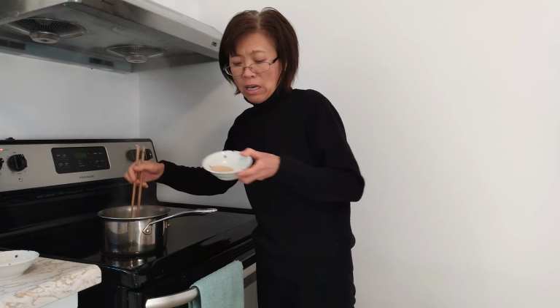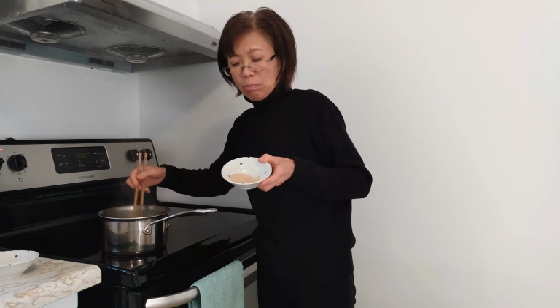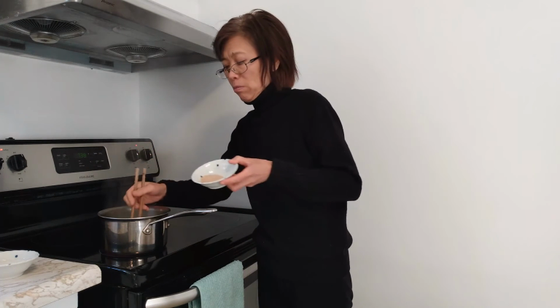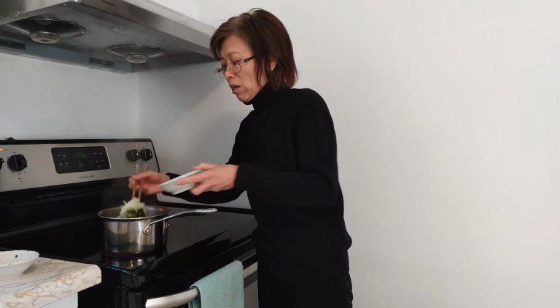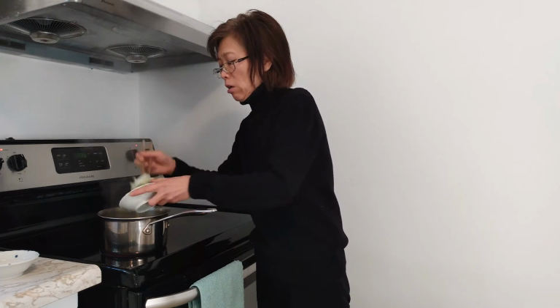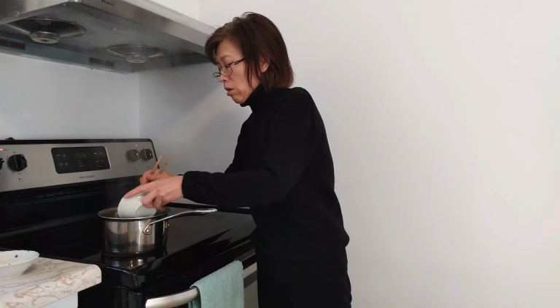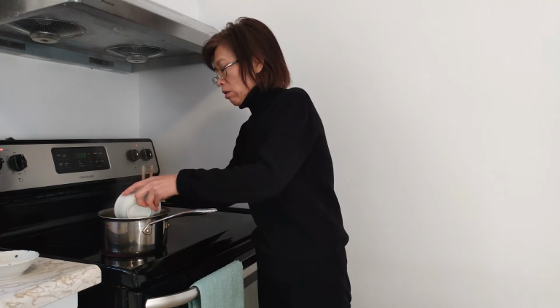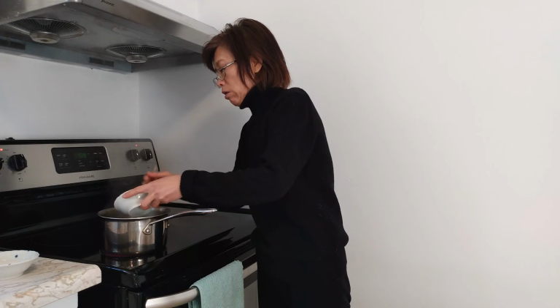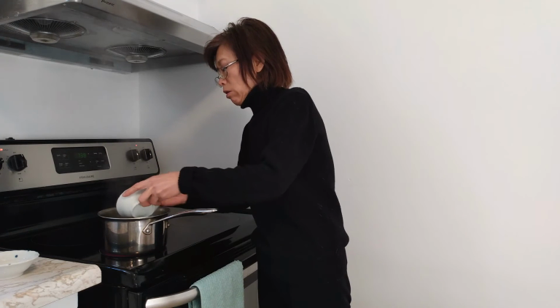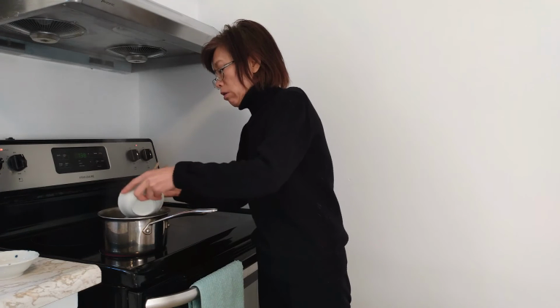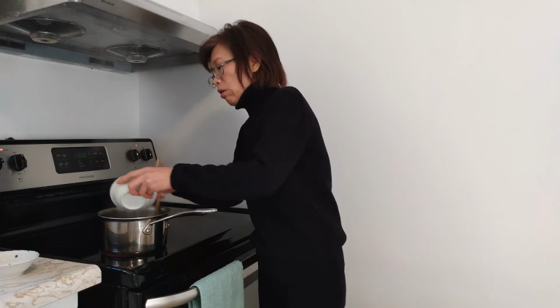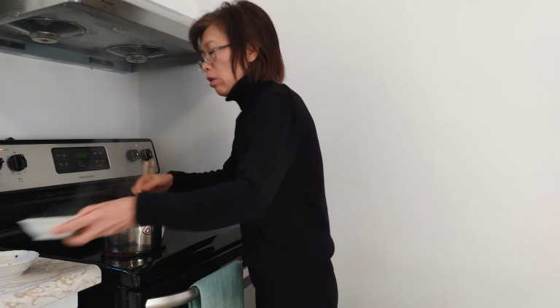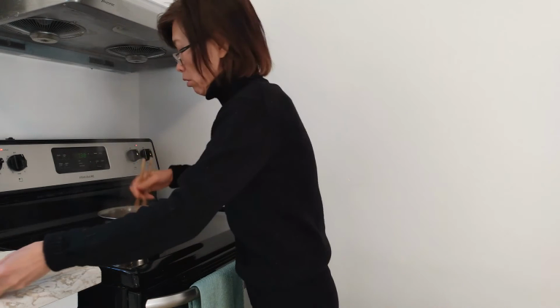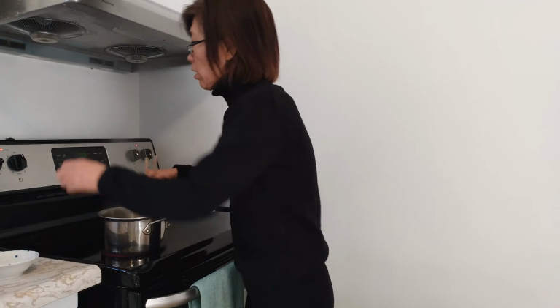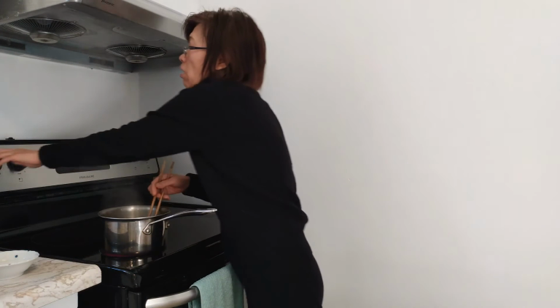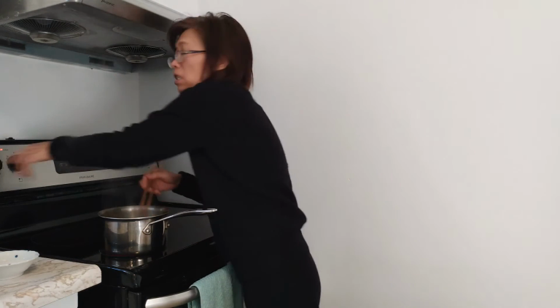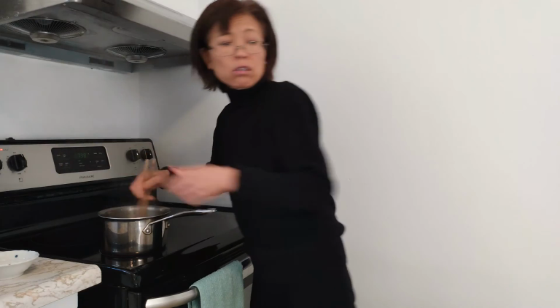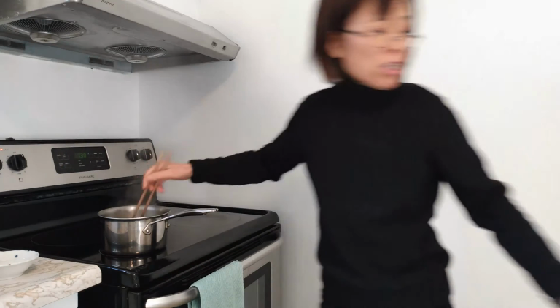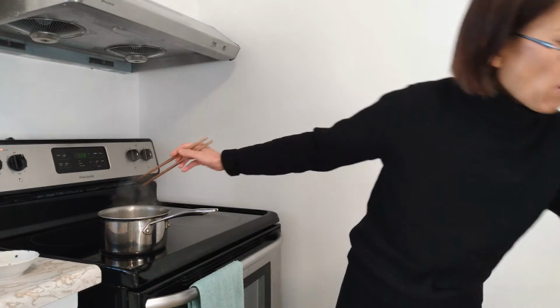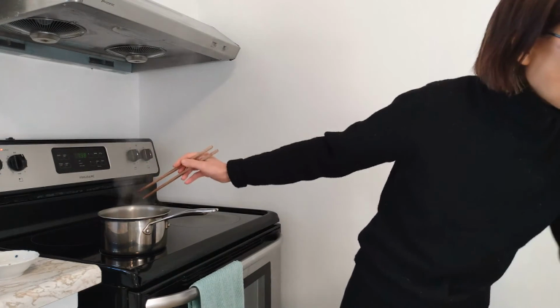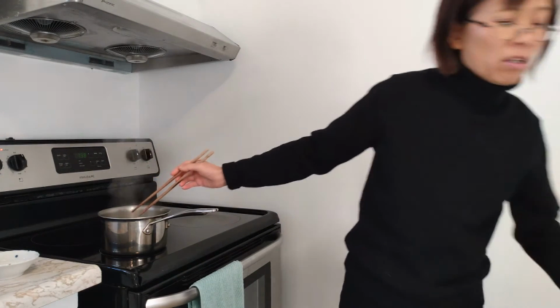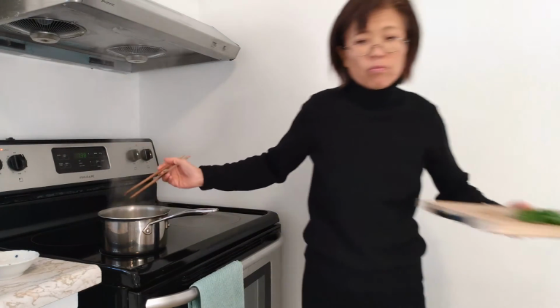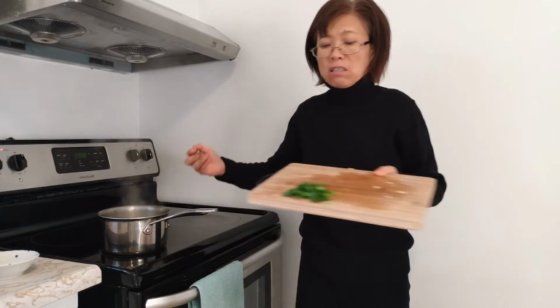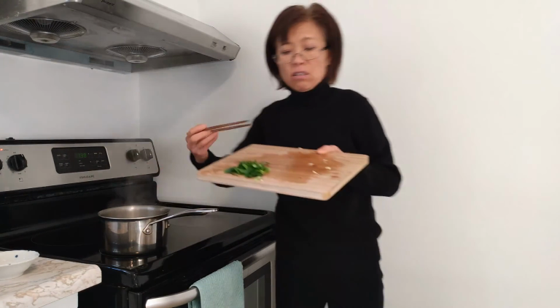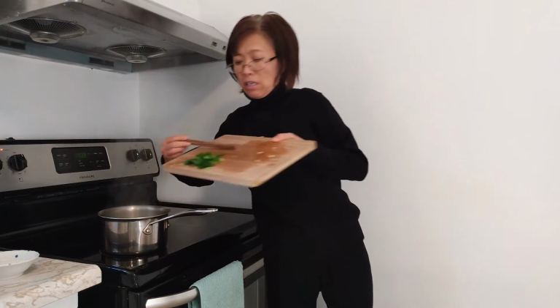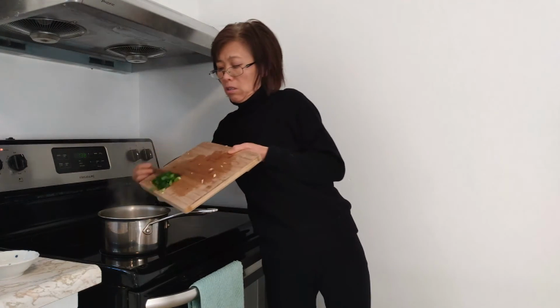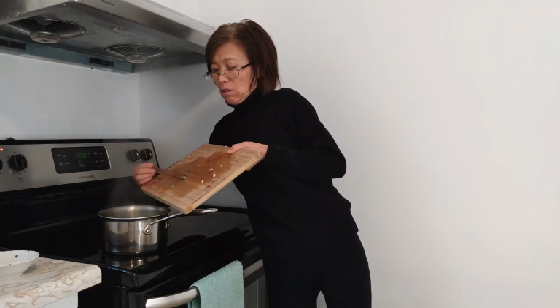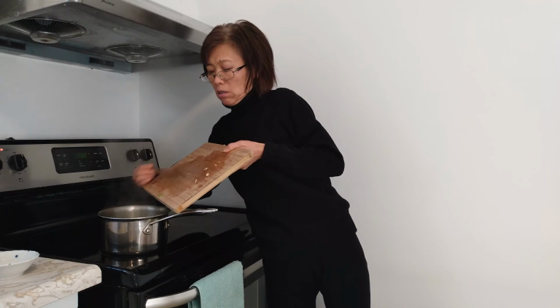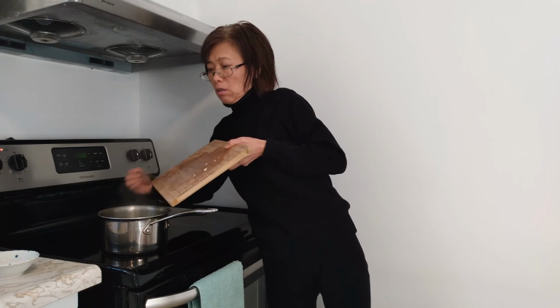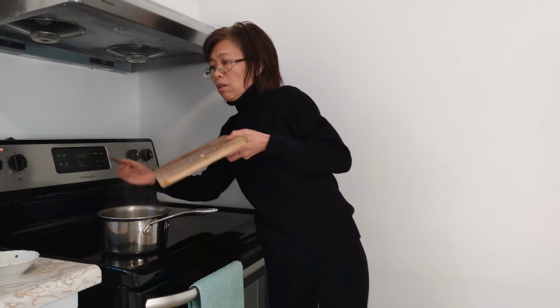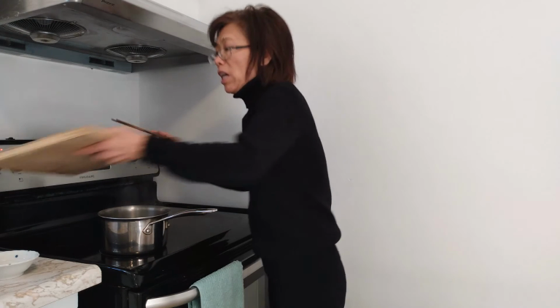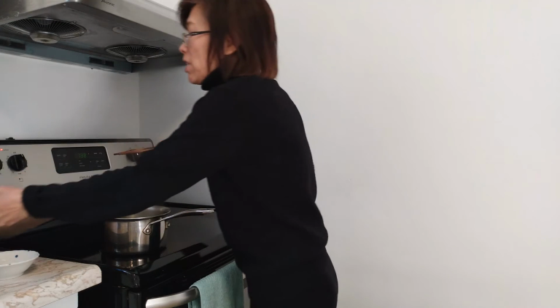Next I'm going to add the fish powder. Then turn off the heat — no more heat needed. The last ingredient is the green onions. Then you're done, finished.